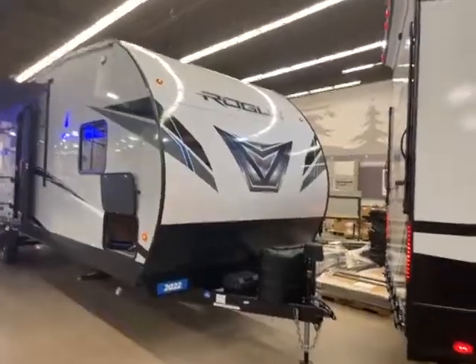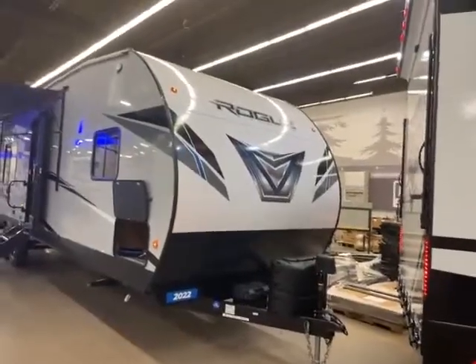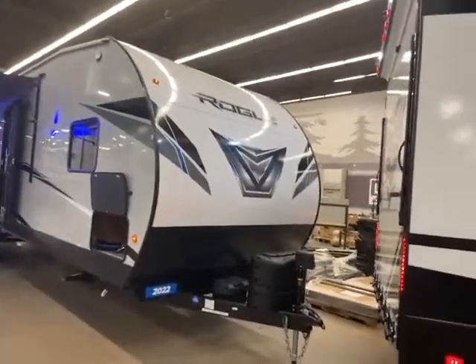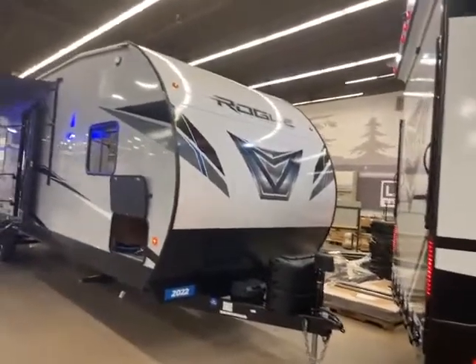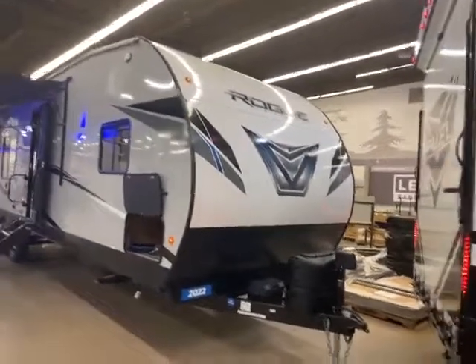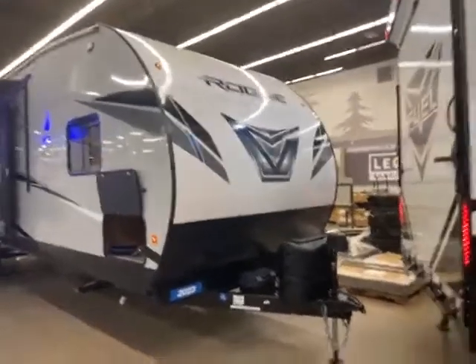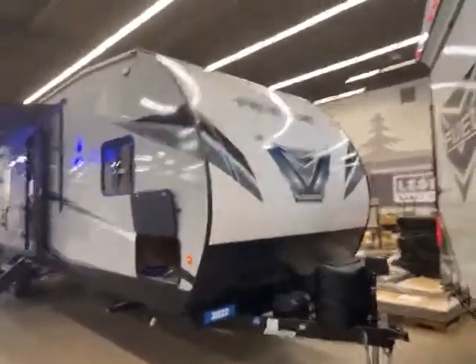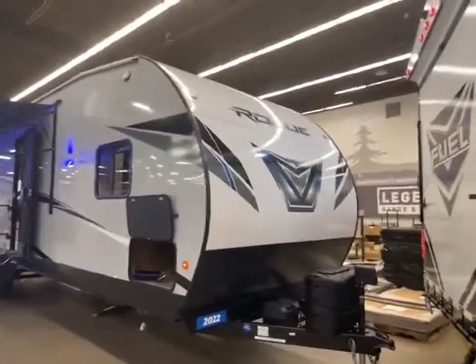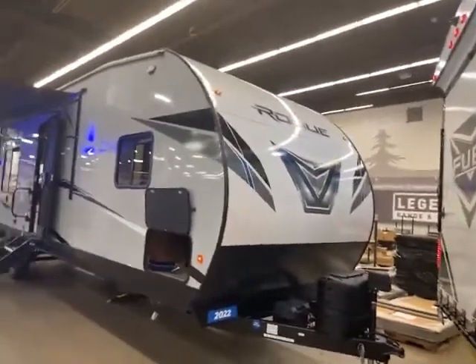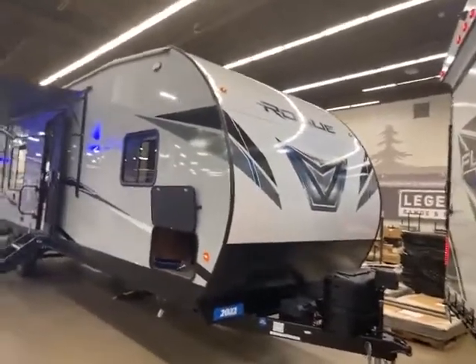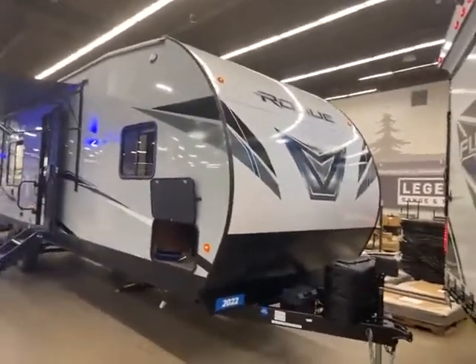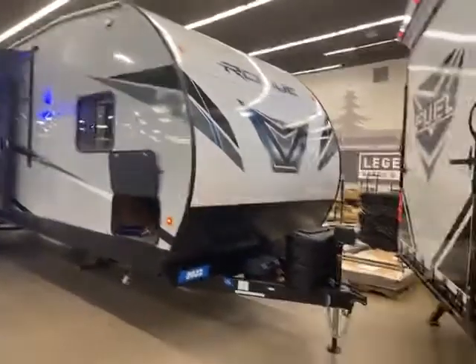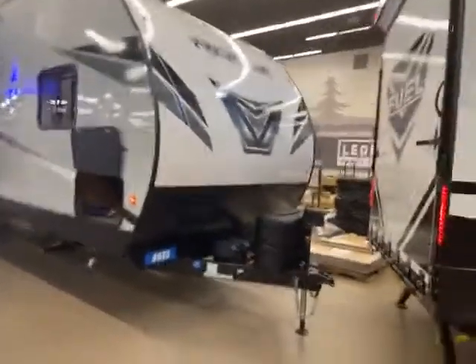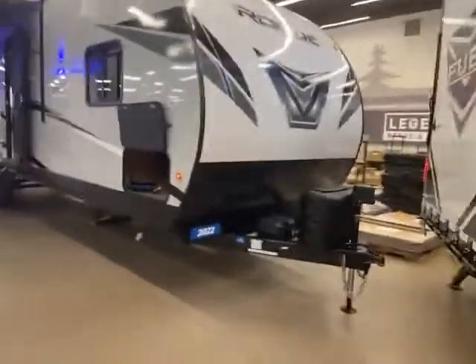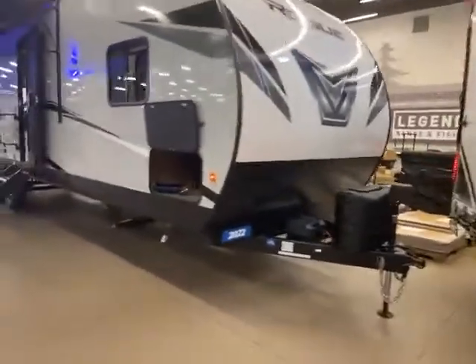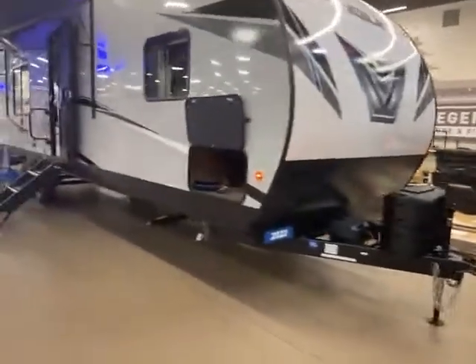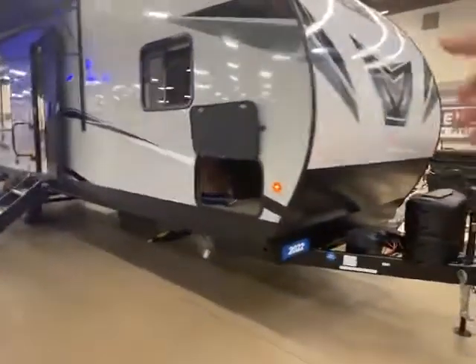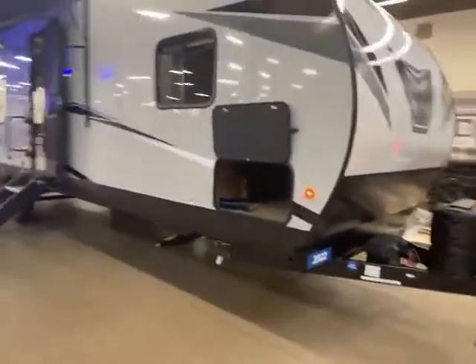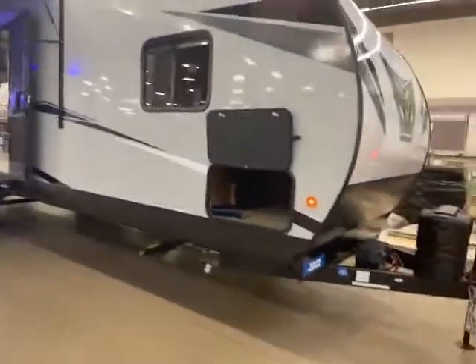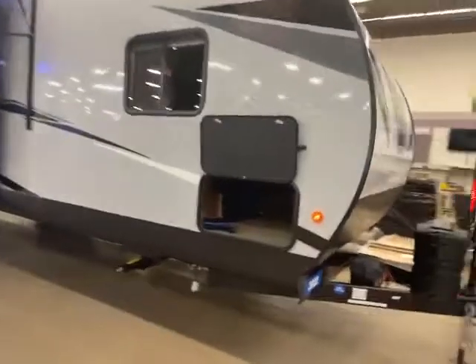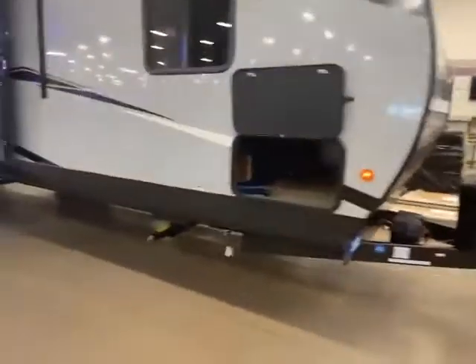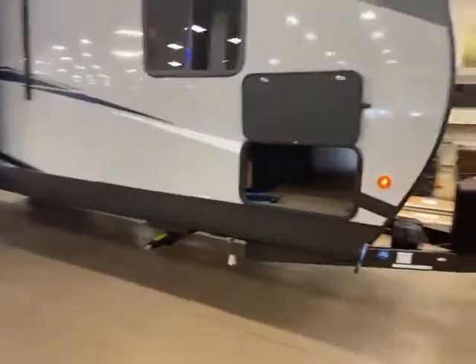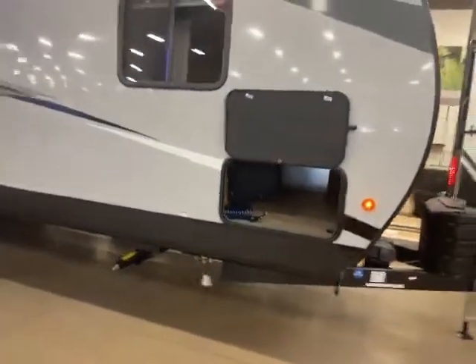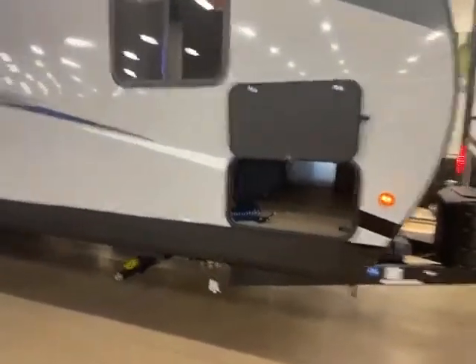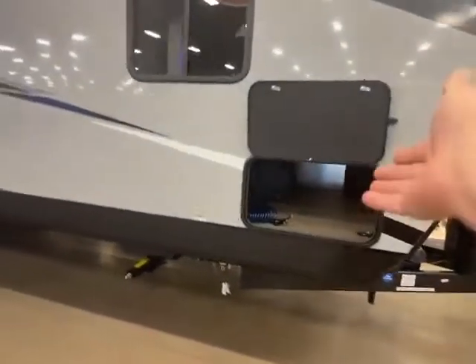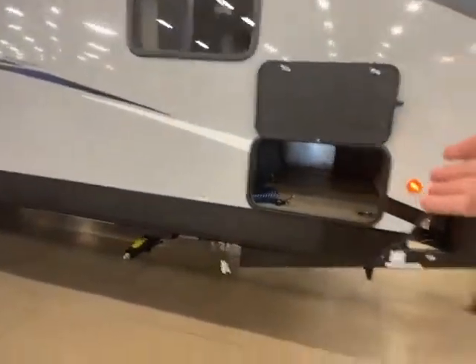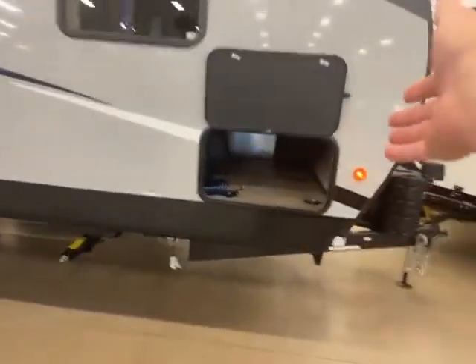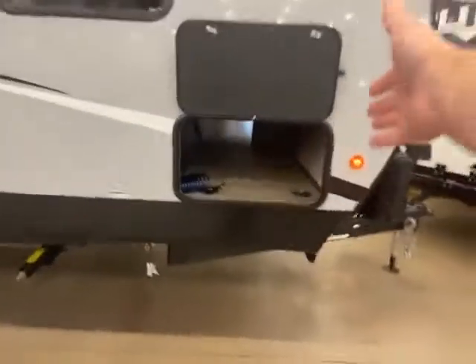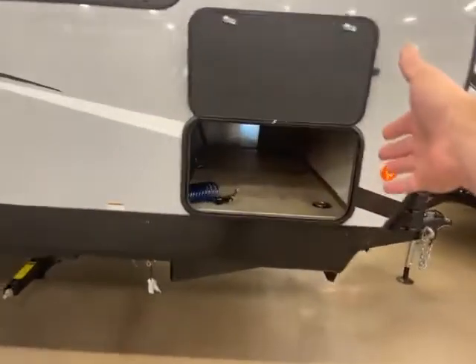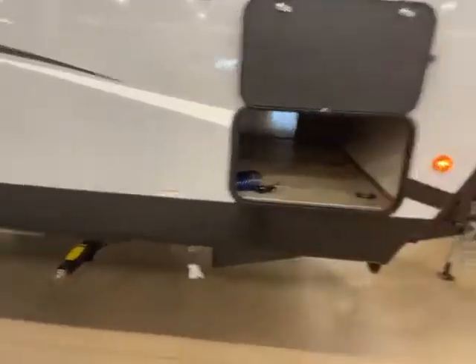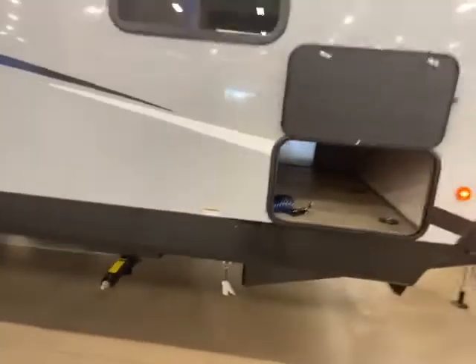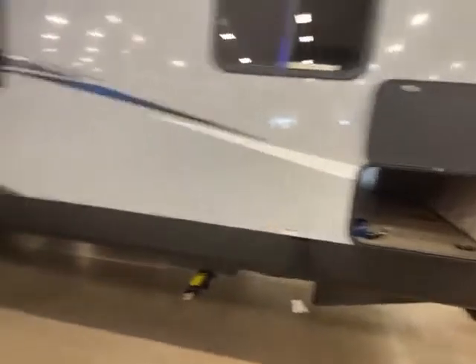Here we are at the front of this Rogue. Hard side, aluminum frame, power jack in the front, comes with a battery, solar charge controller — everything's set up and ready to go. Foldable table, and it even has tie-downs in your storage area in the front.